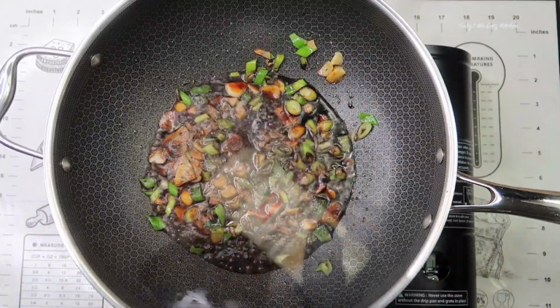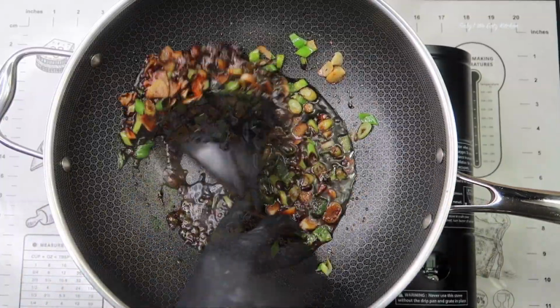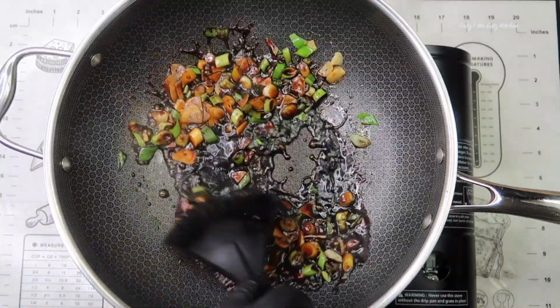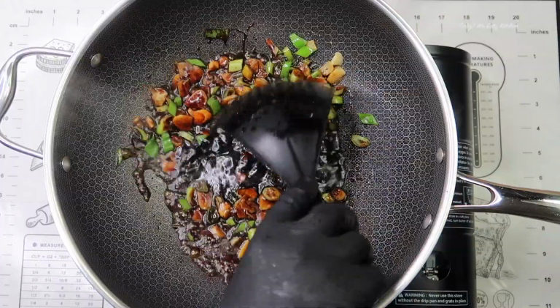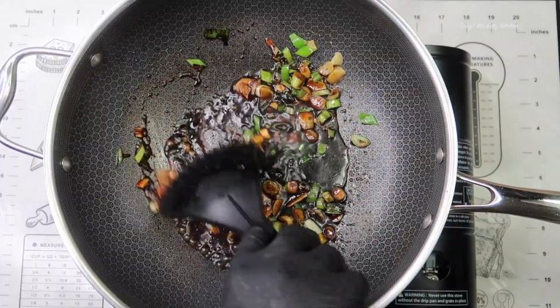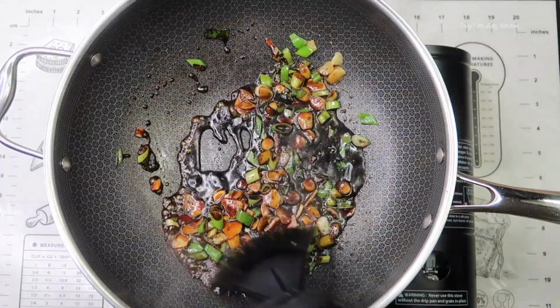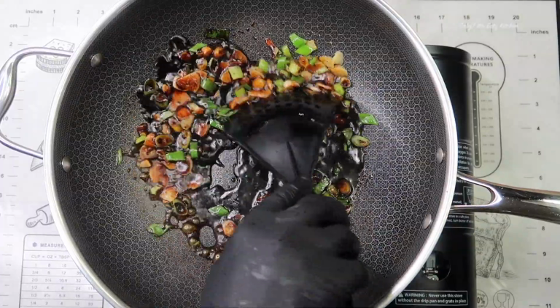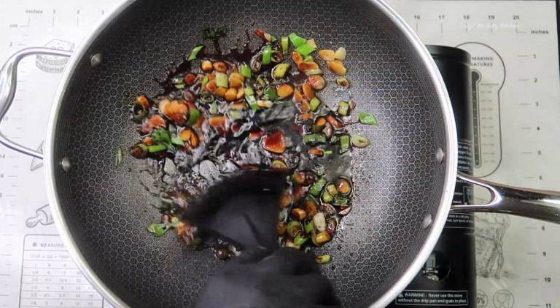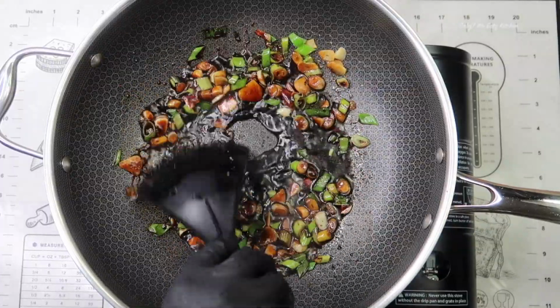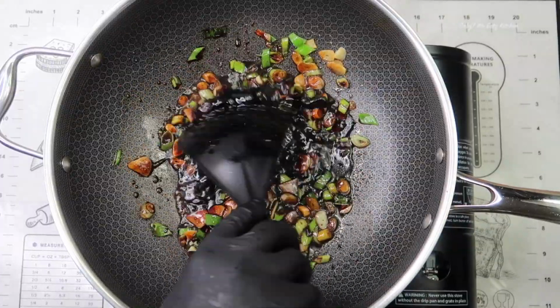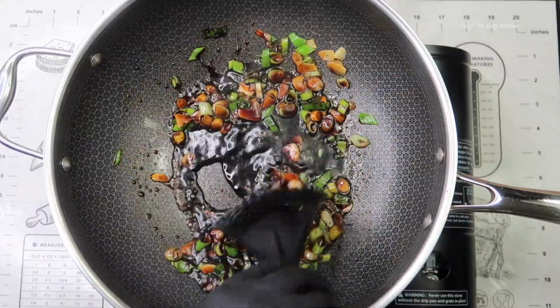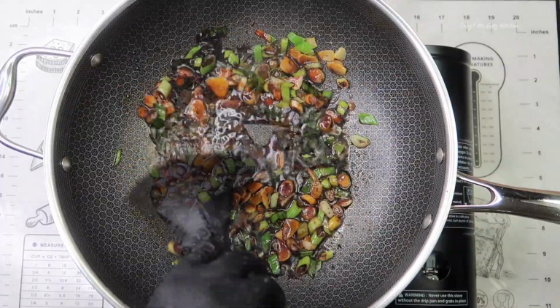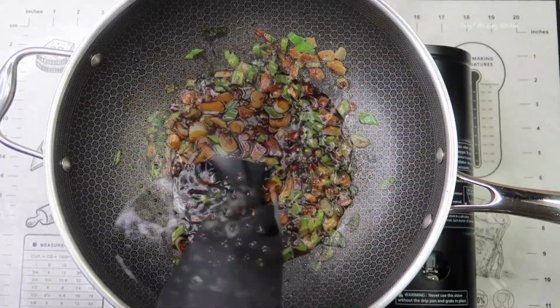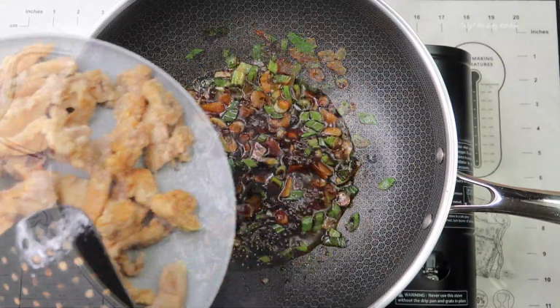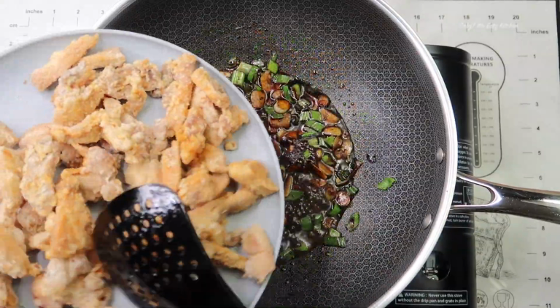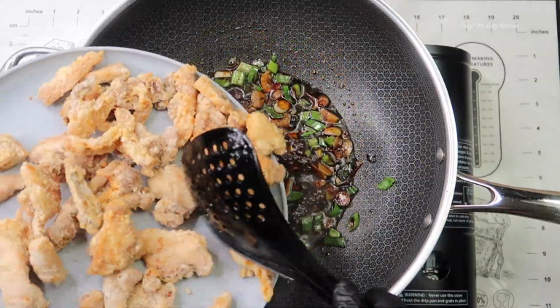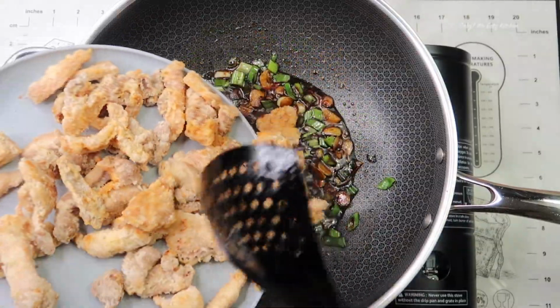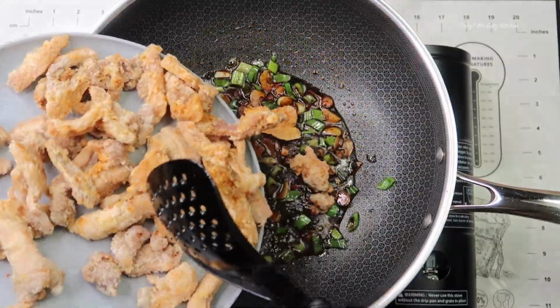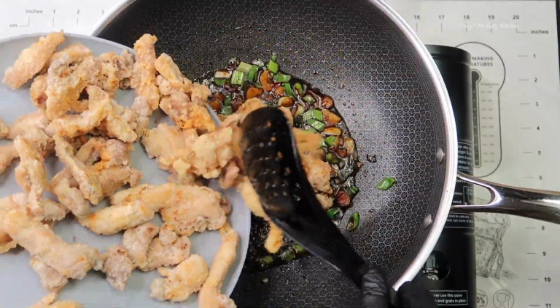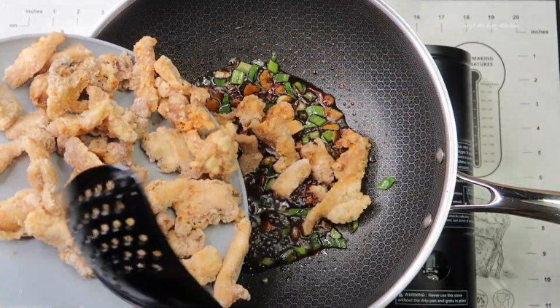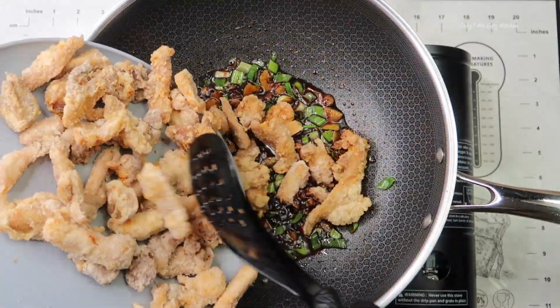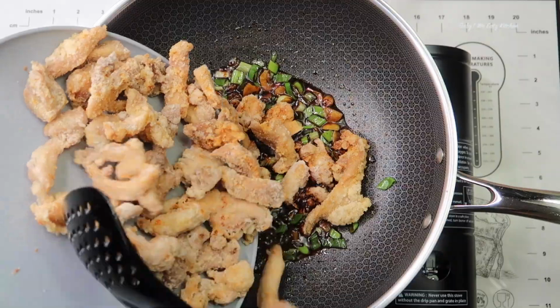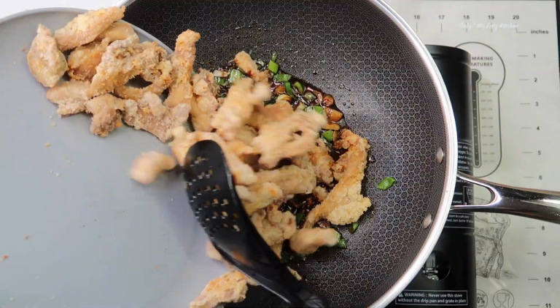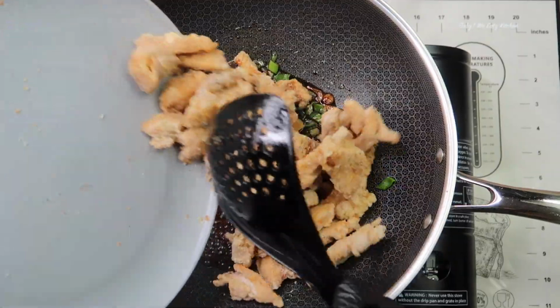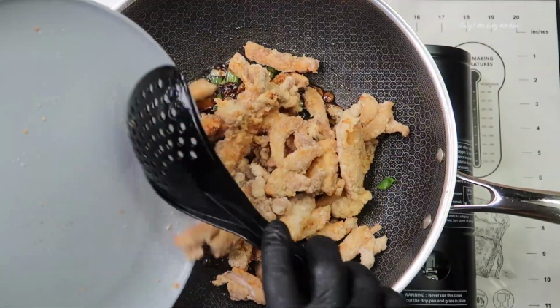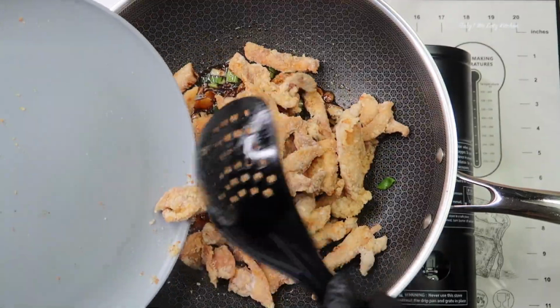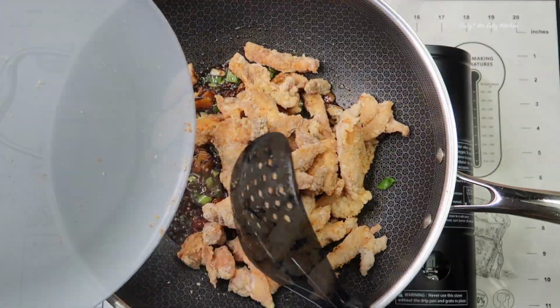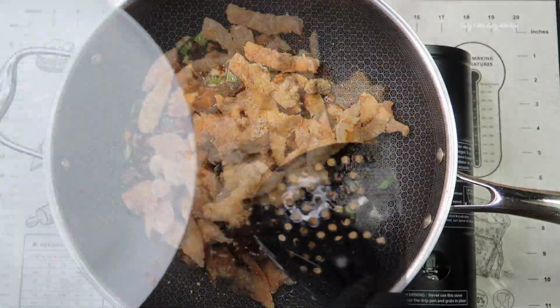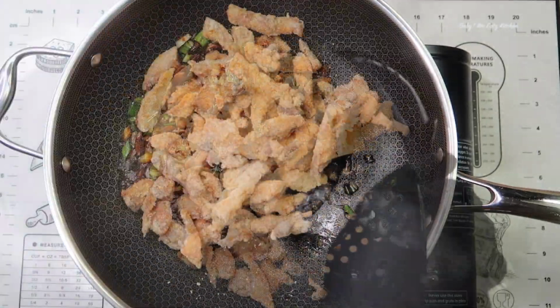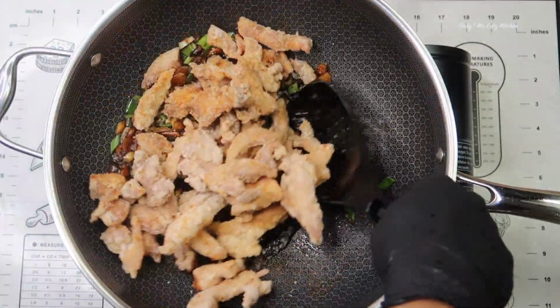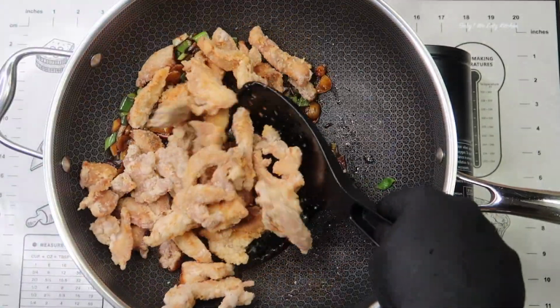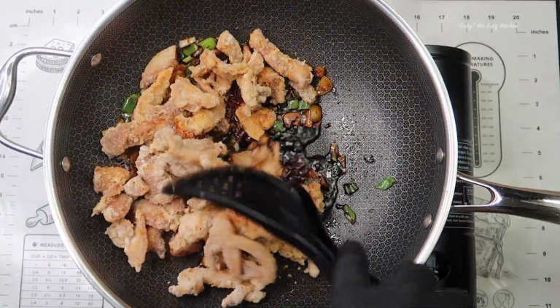Next you want to heat up your sauce, then we're going to return our chicken pieces back to the pan and mix our chicken into the sauce.